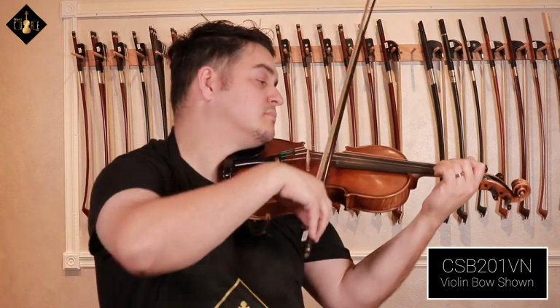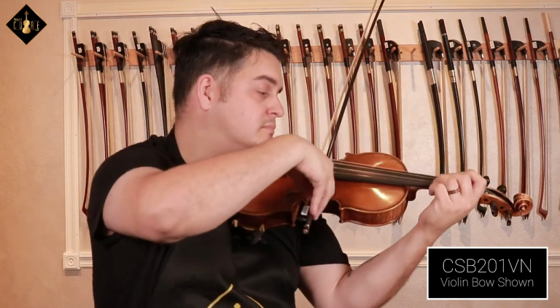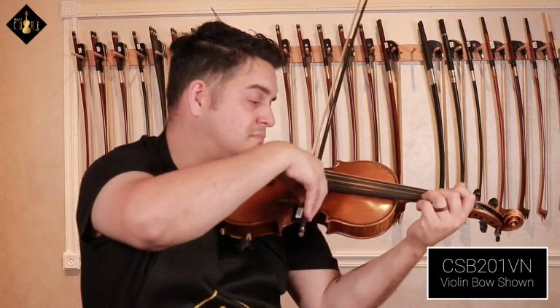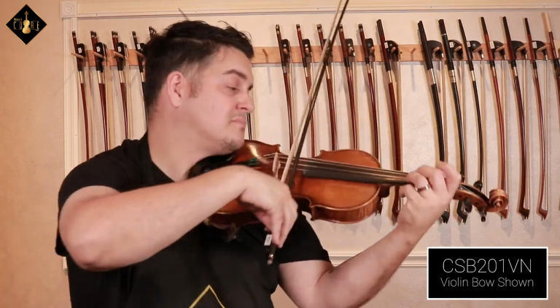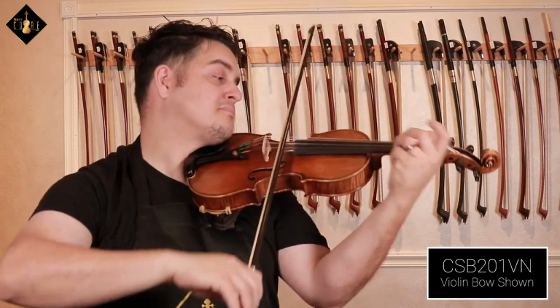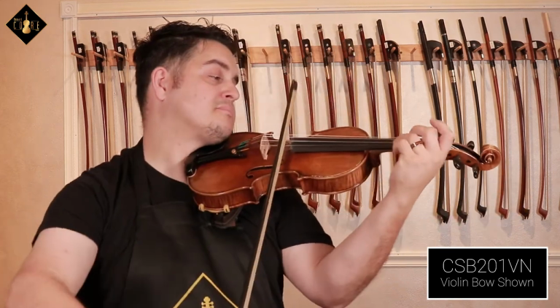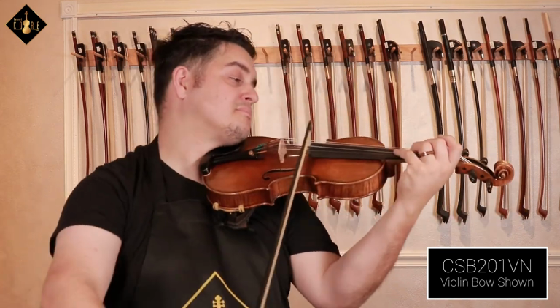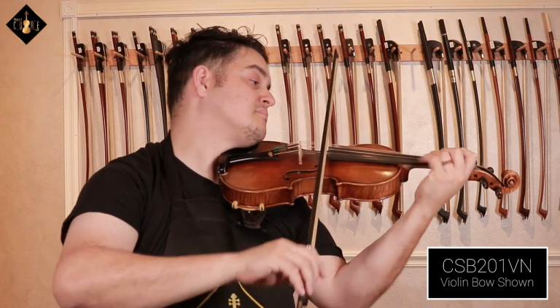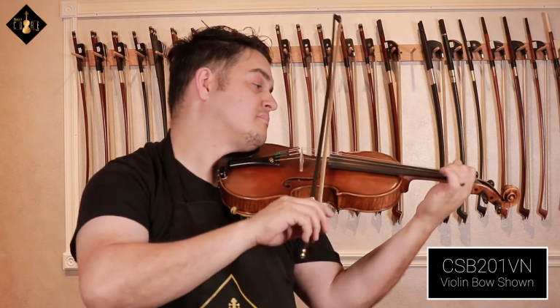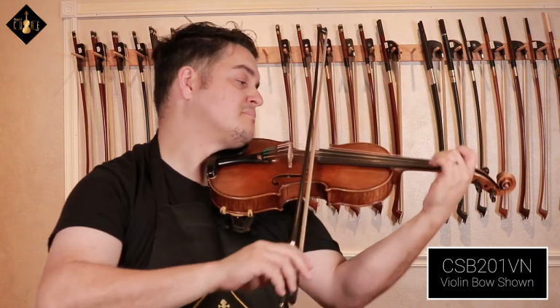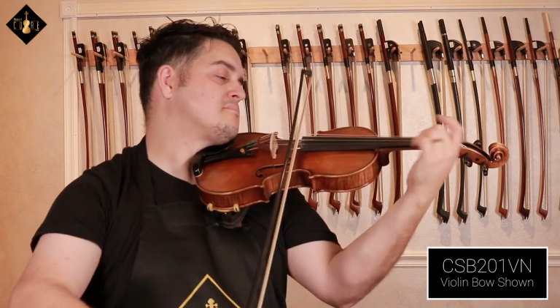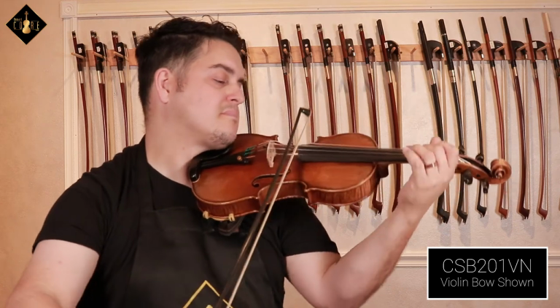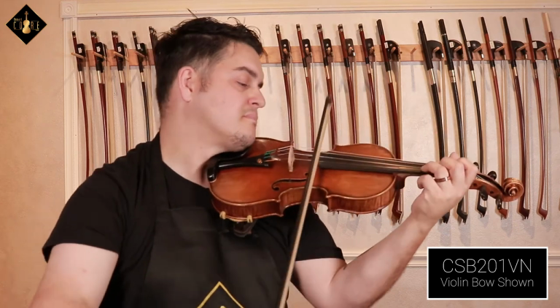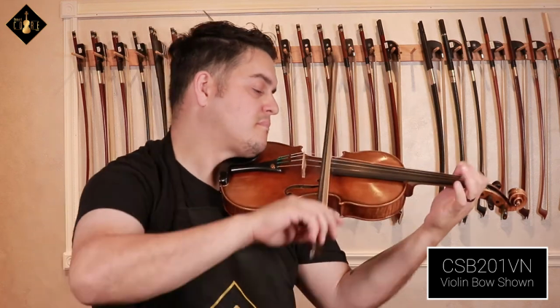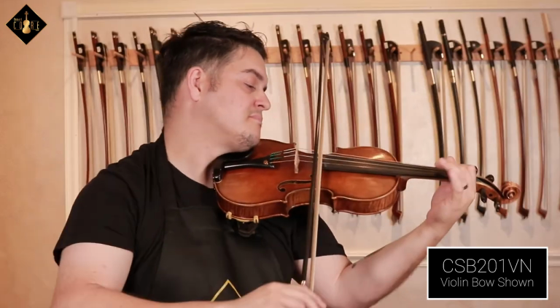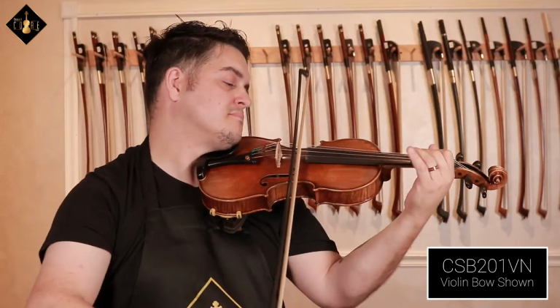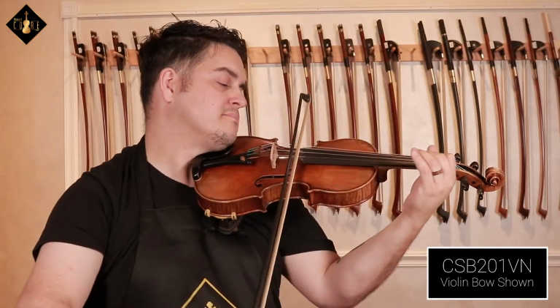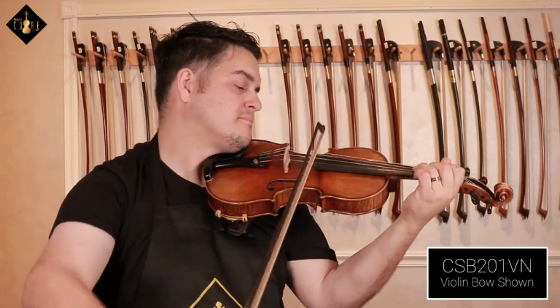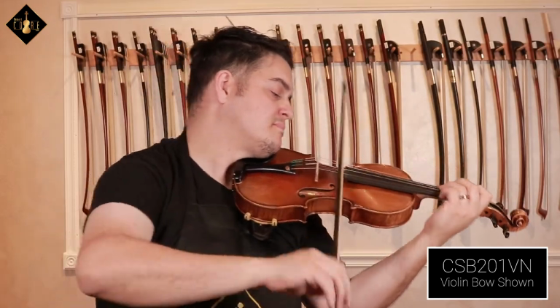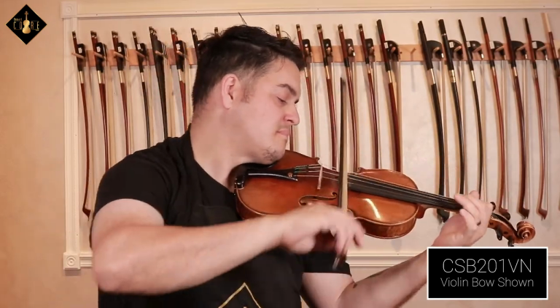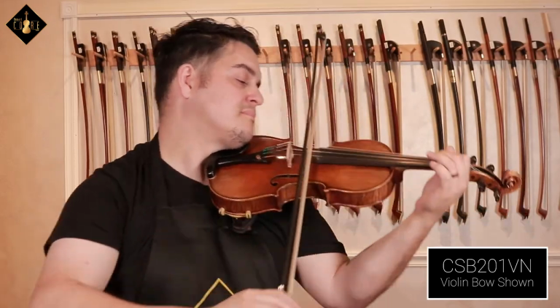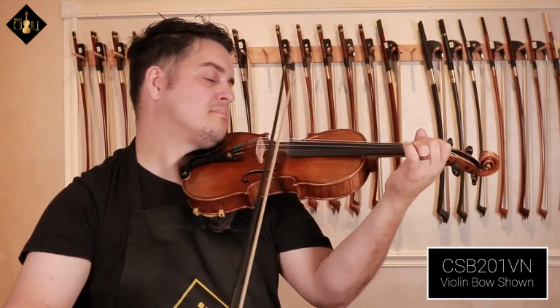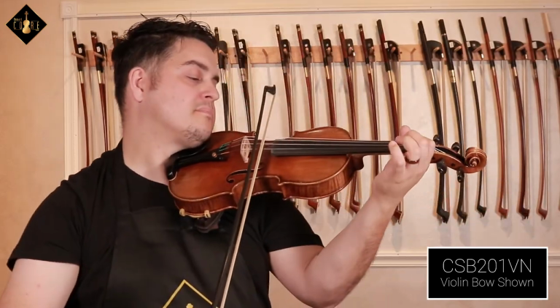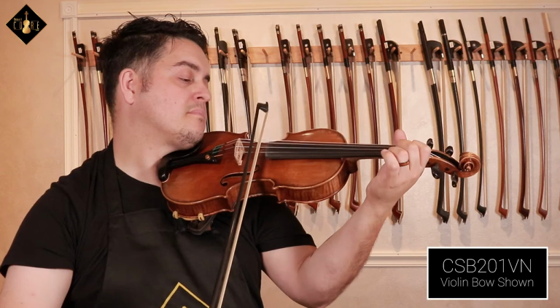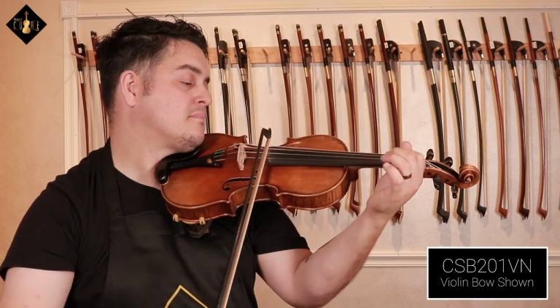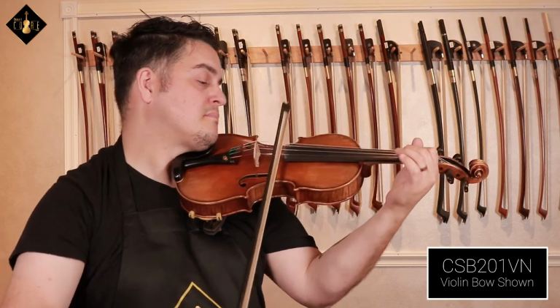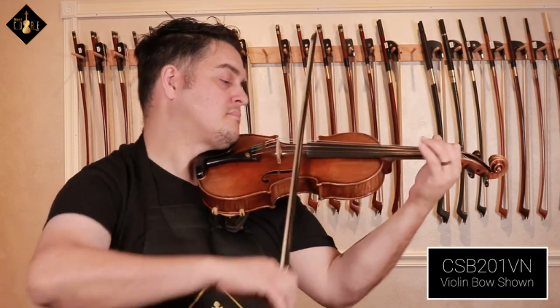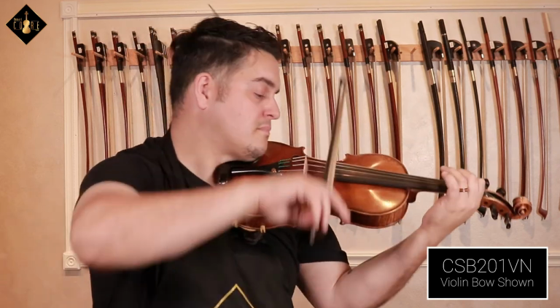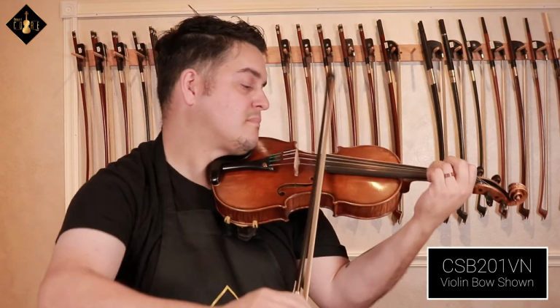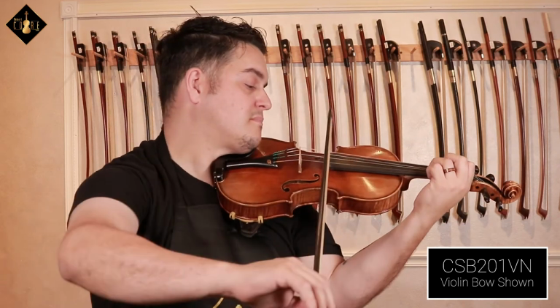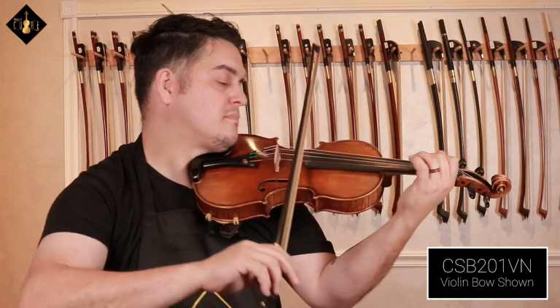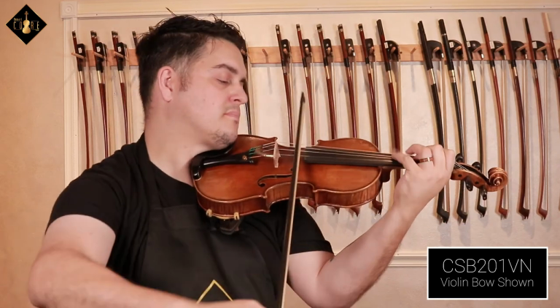This bow definitely is strong, rigid, and responds to any technique that I threw at it. This bow is perfect for any advancing student or the professional in need of a backup or a primary bow to fiddle around with.